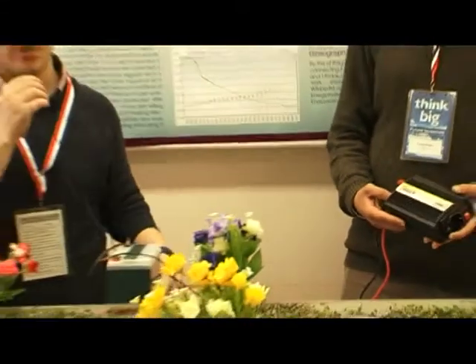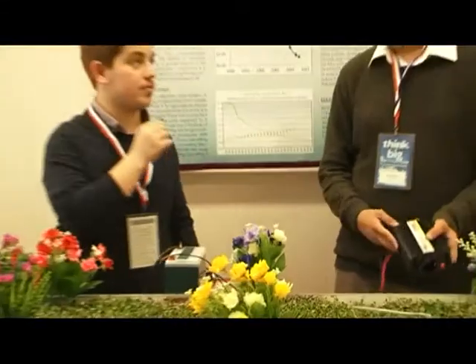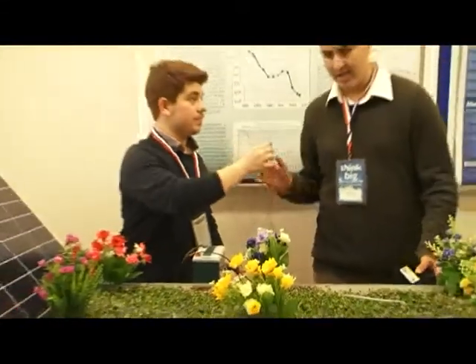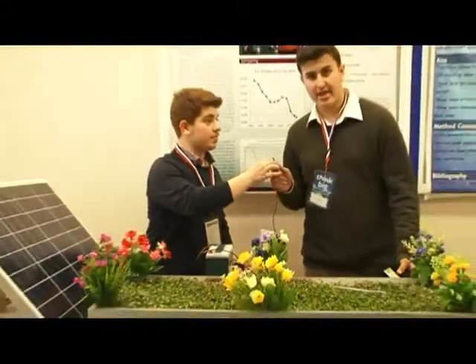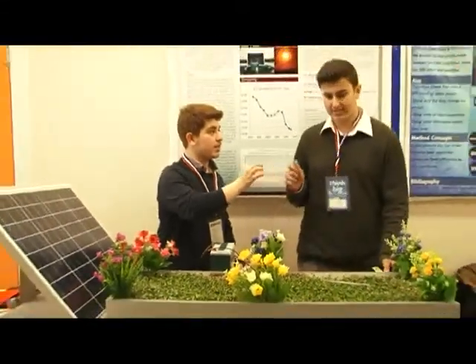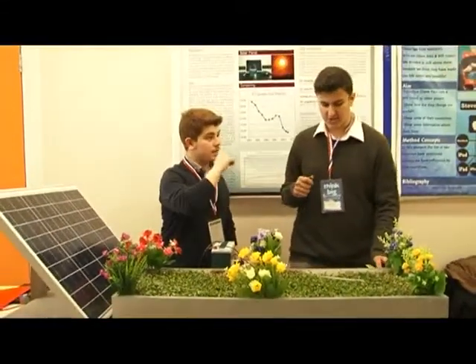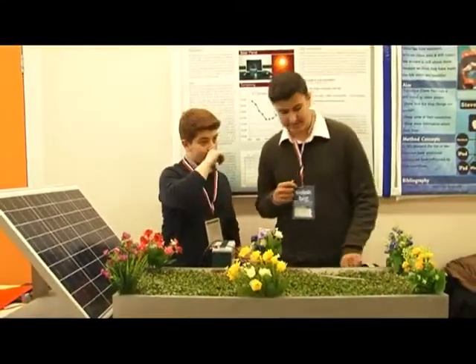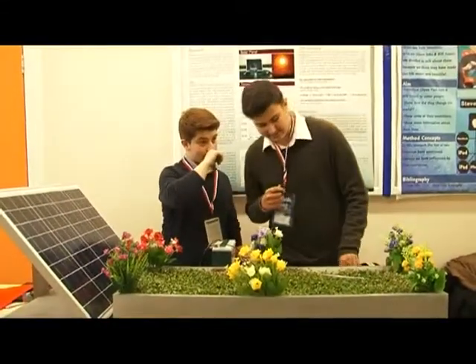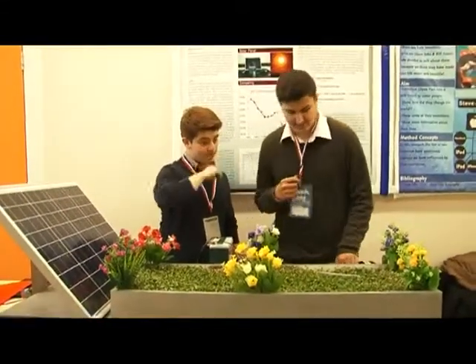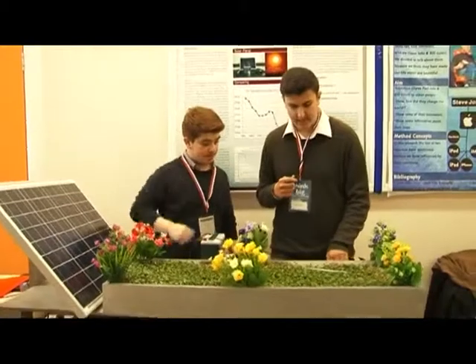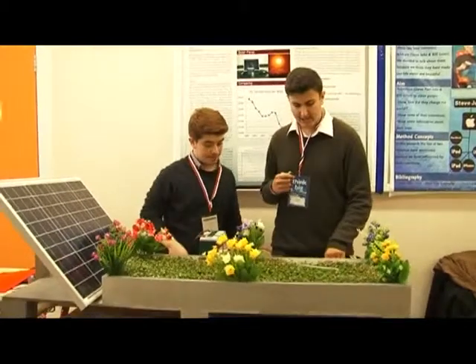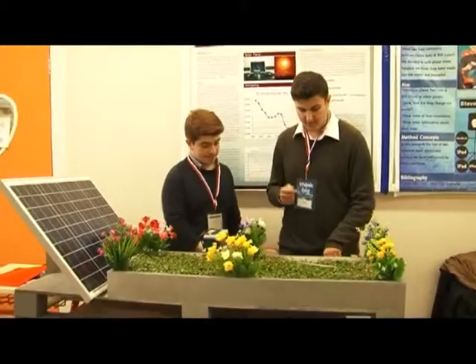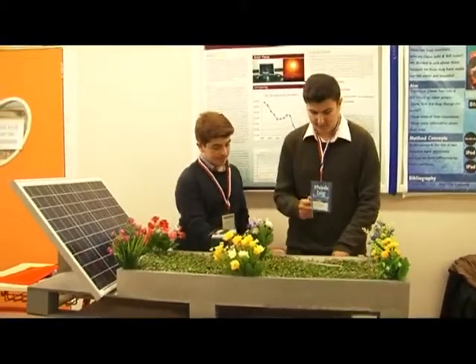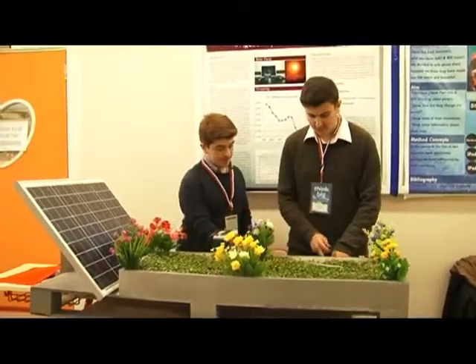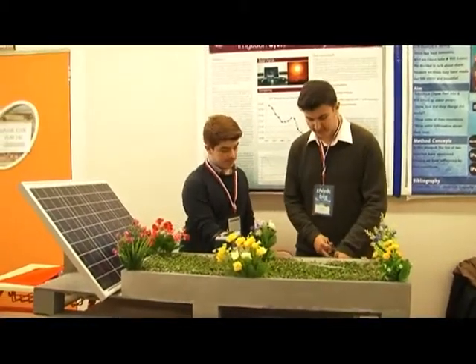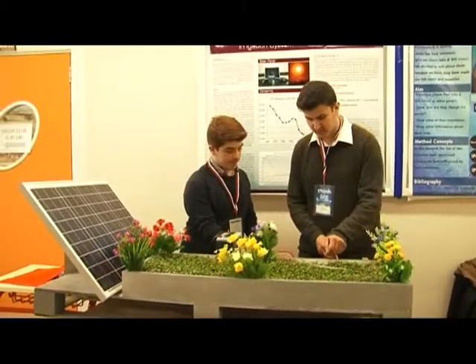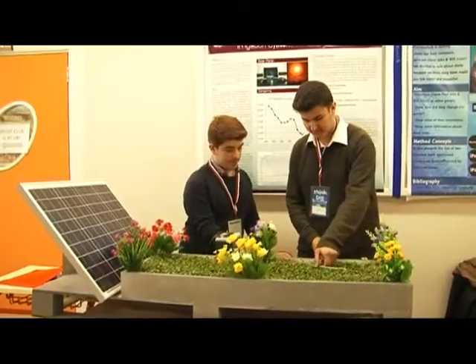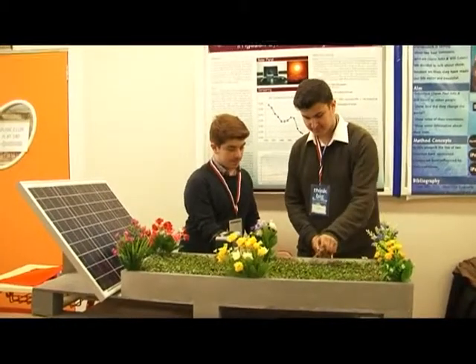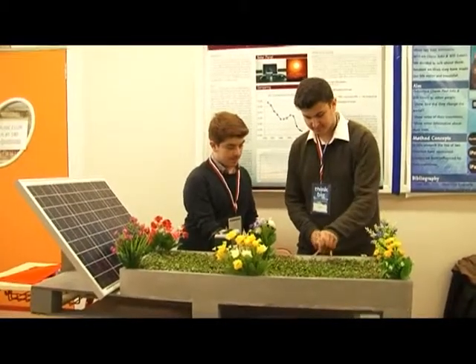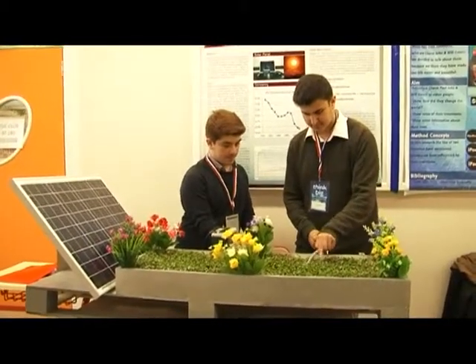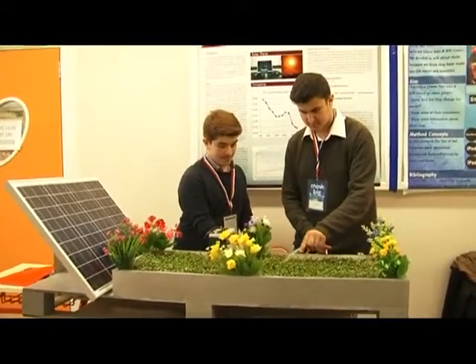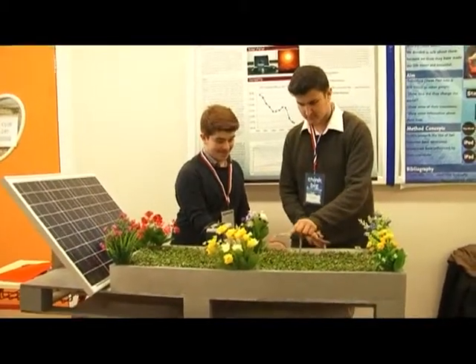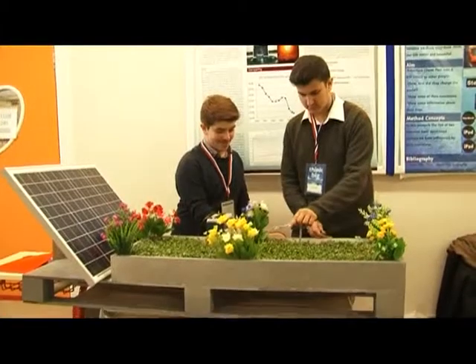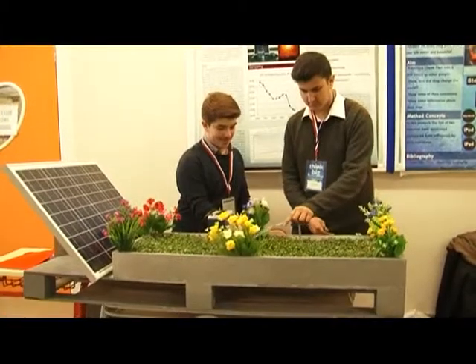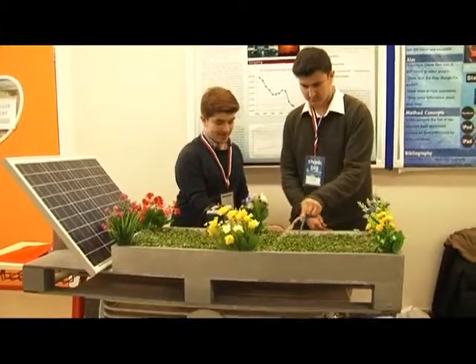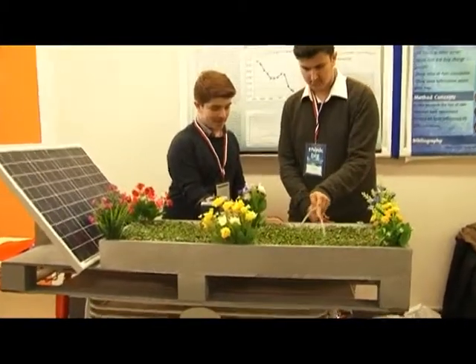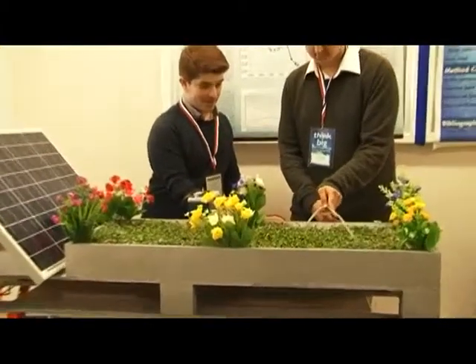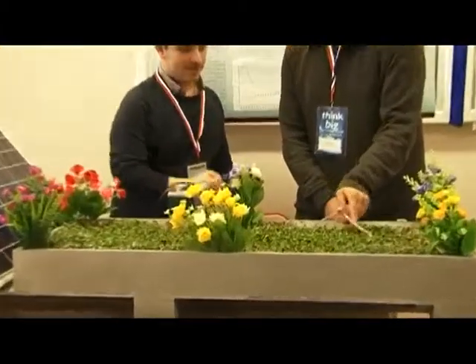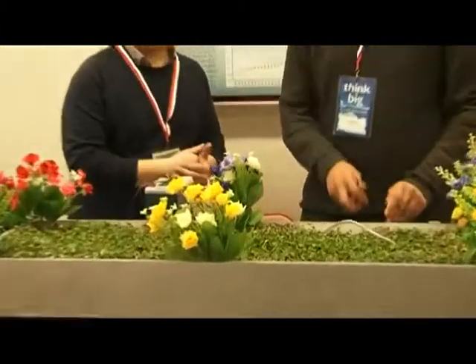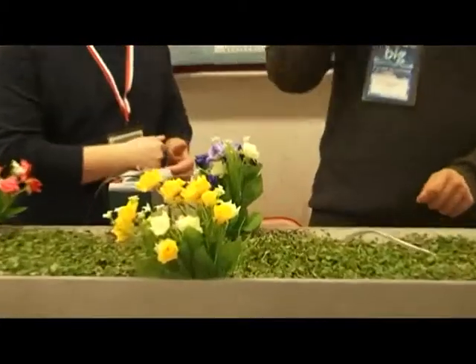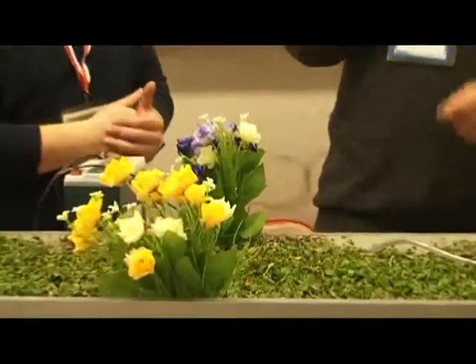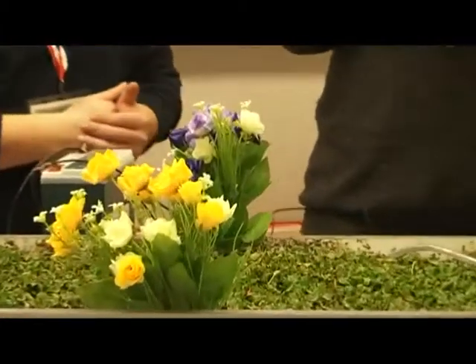Thank you very much. As a final demonstration, this represents the river, and we show how we convert the water to the place we want. Thank you very much for your time.